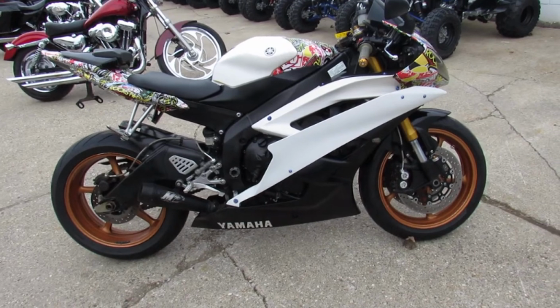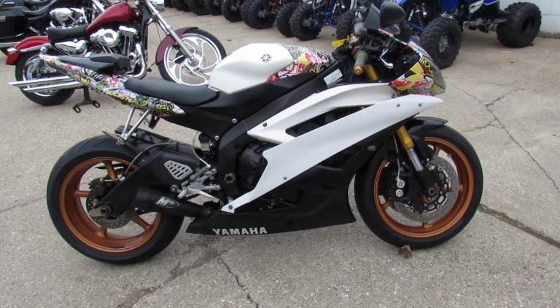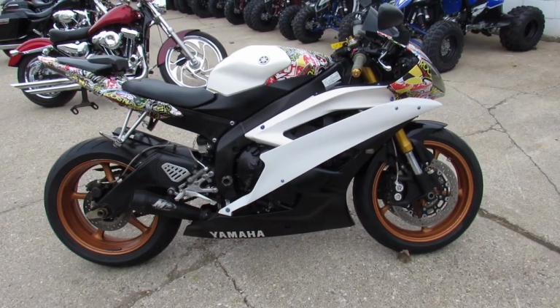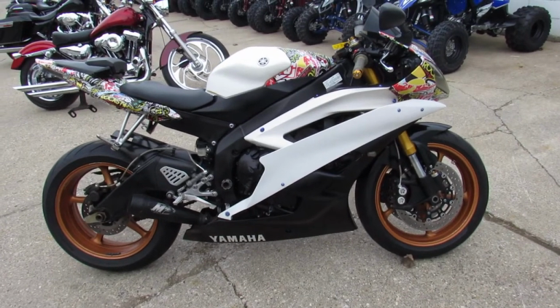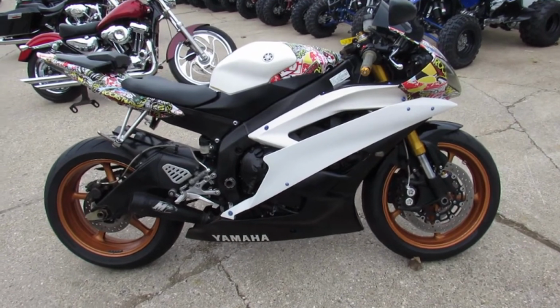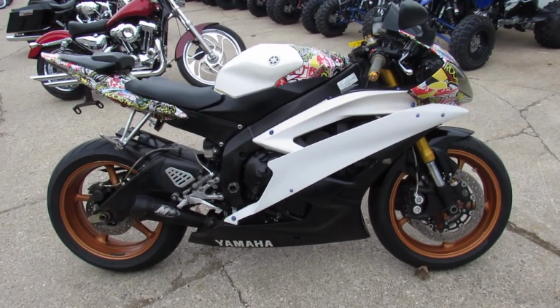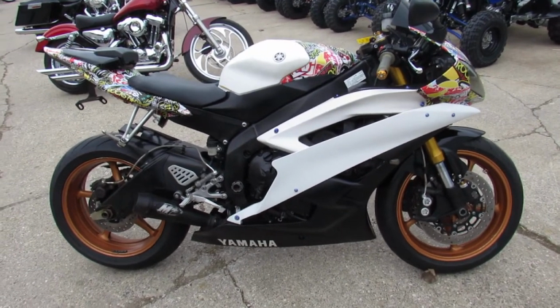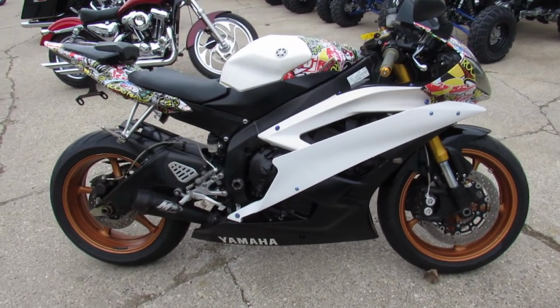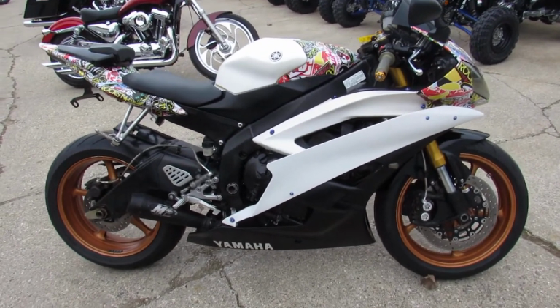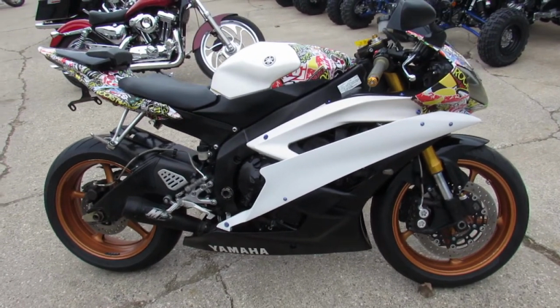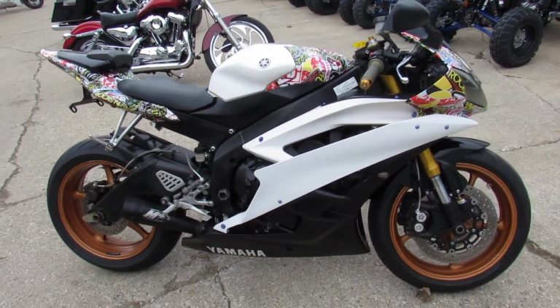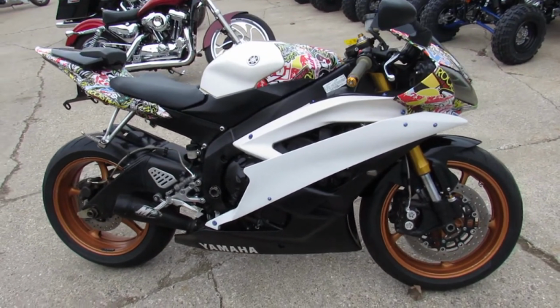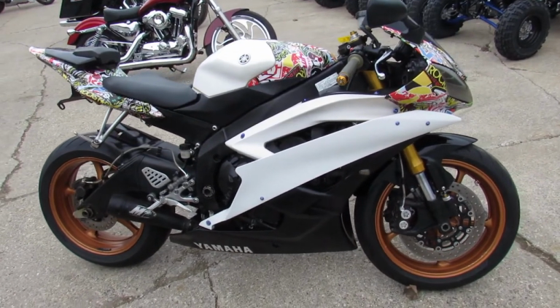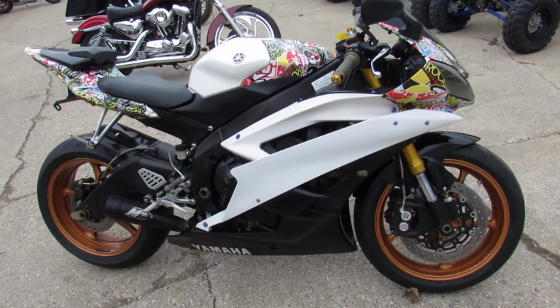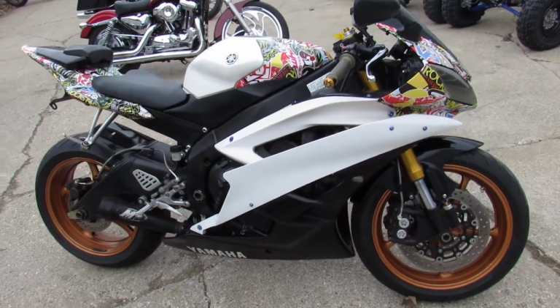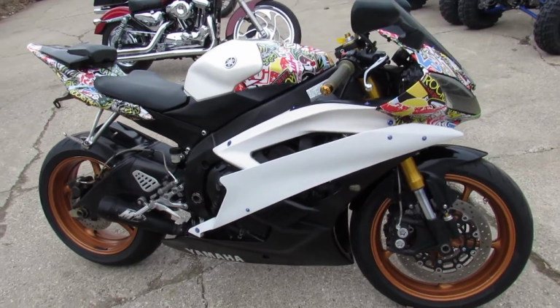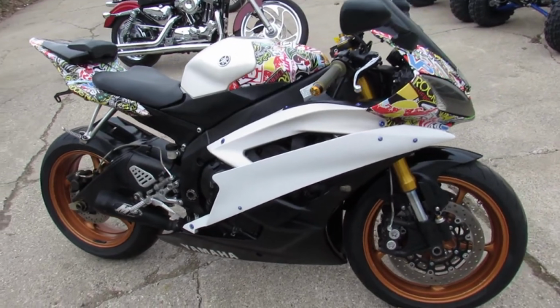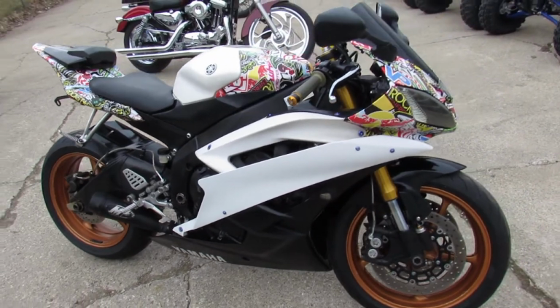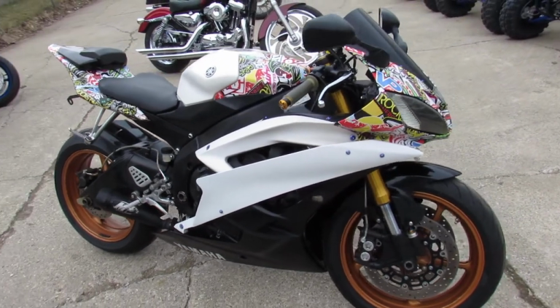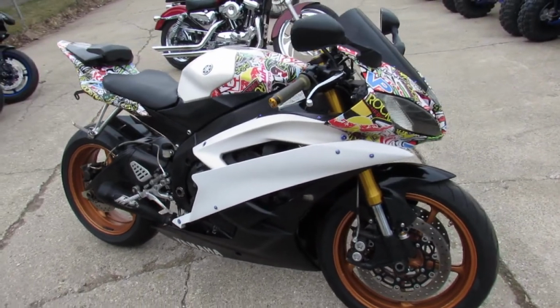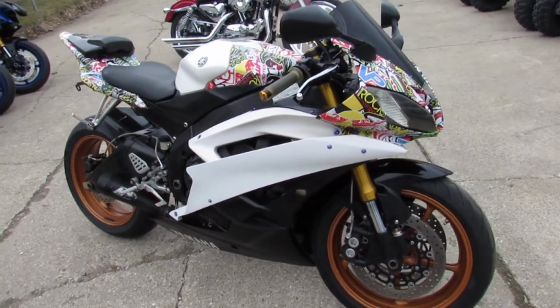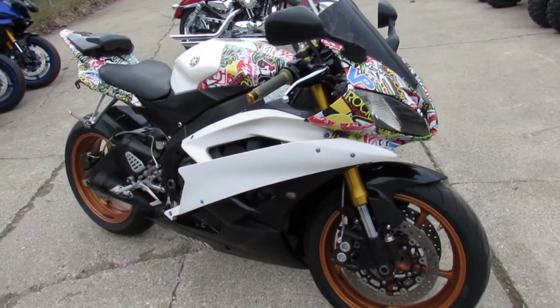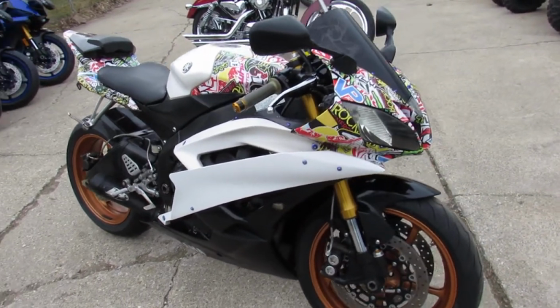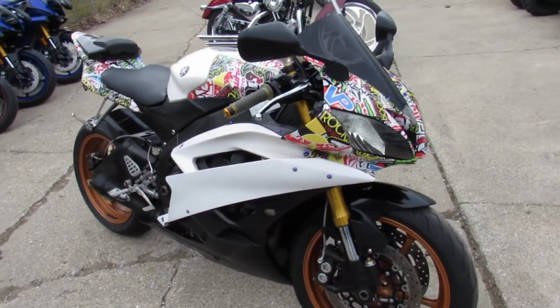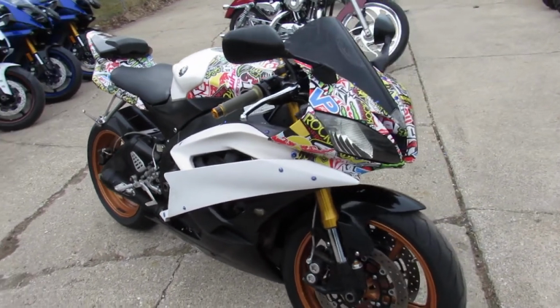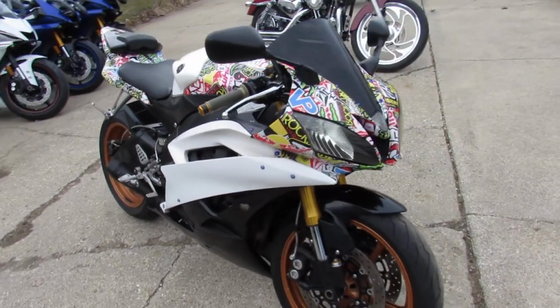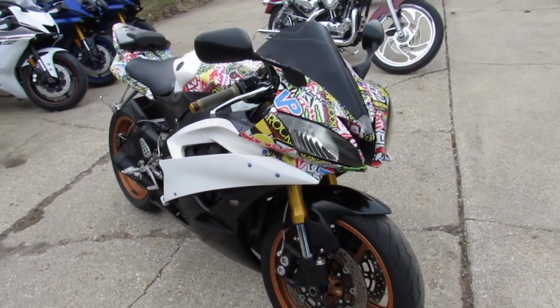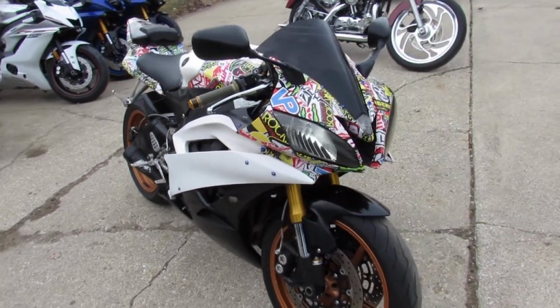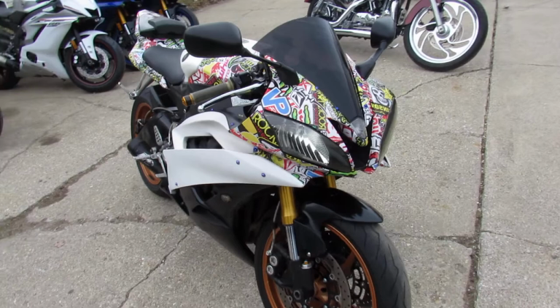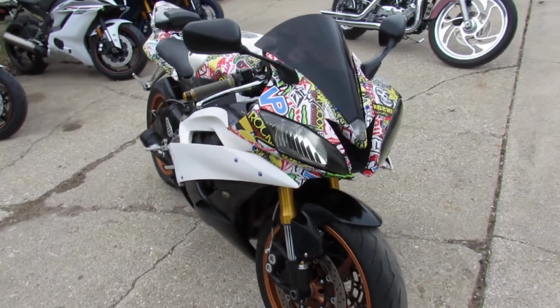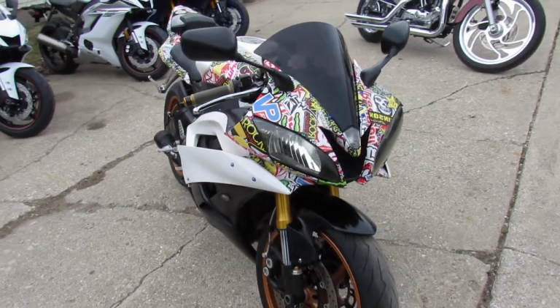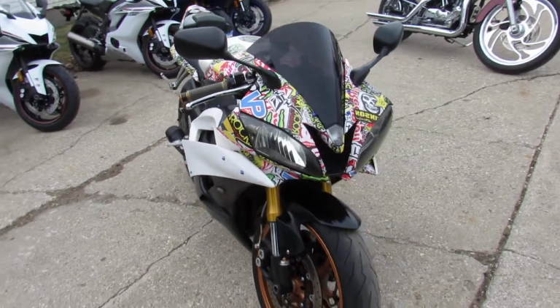Hey guys, it's Approval Powersports coming at you here with more videos. Check out our Facebook and our YouTube channel. We're bringing bikes in, we're selling bikes, we're taking in trades — we've got lots of stuff to choose from.